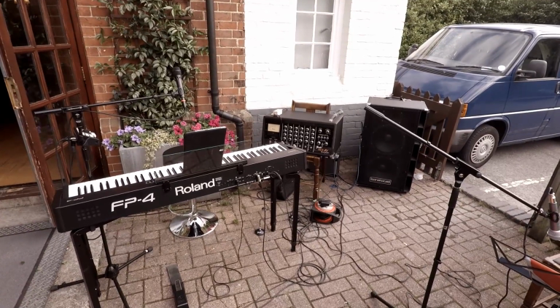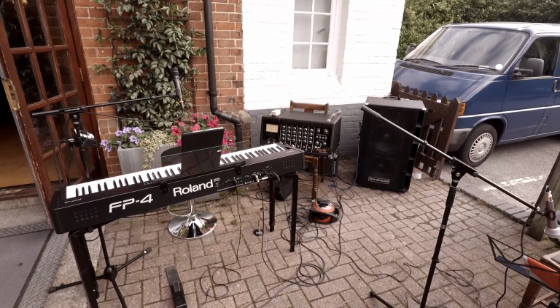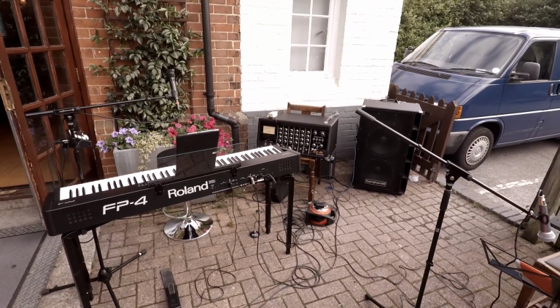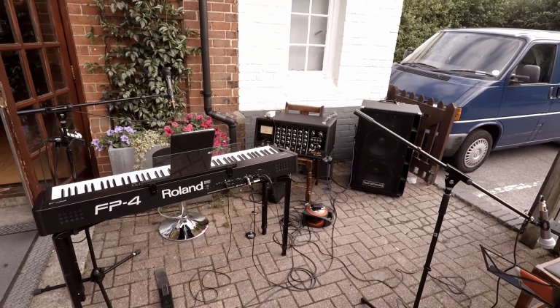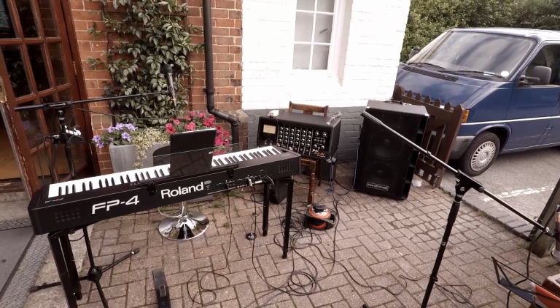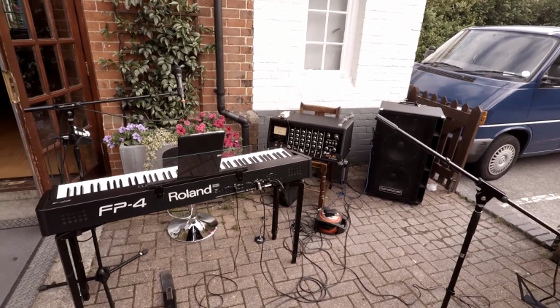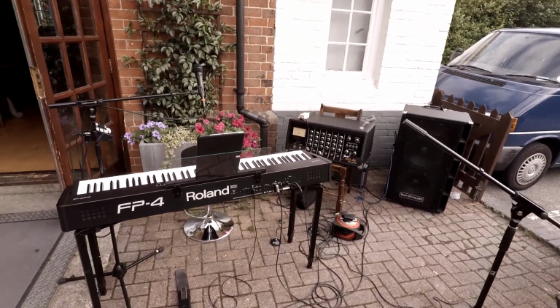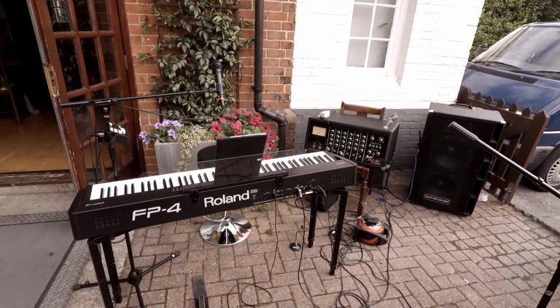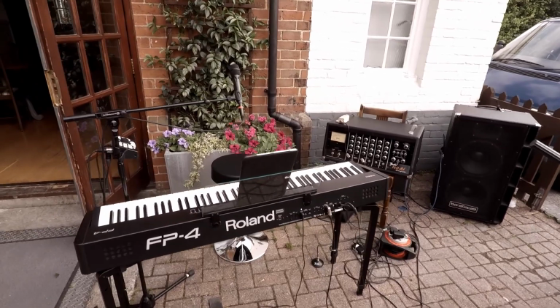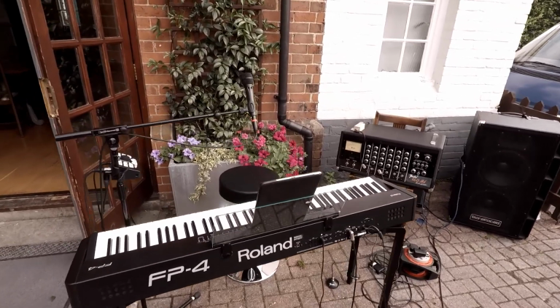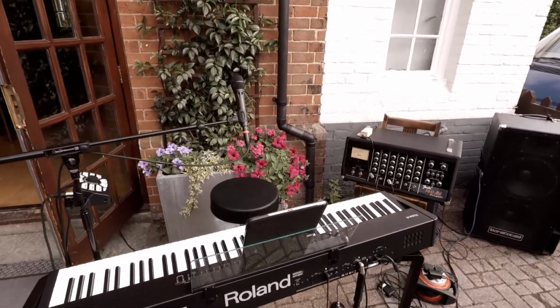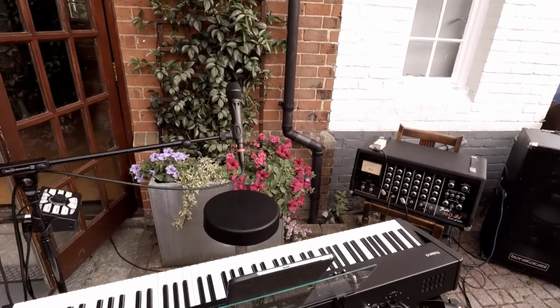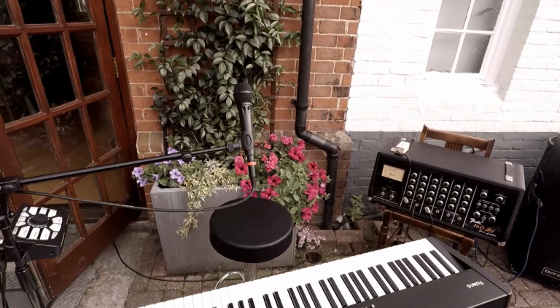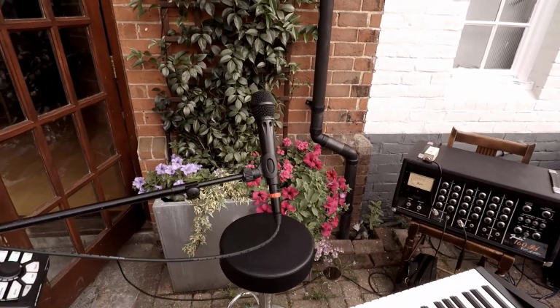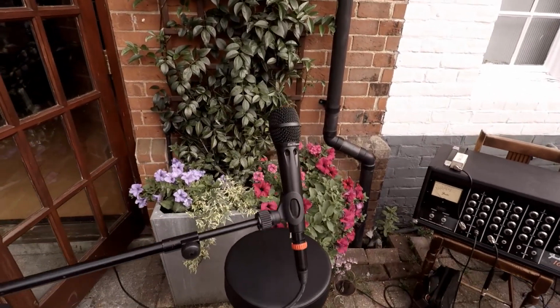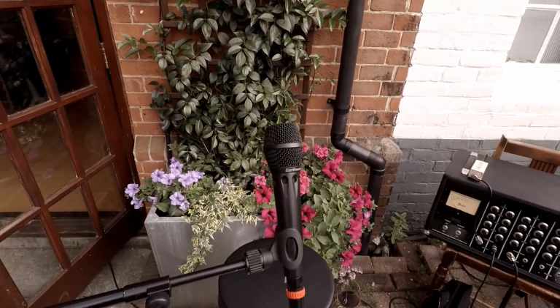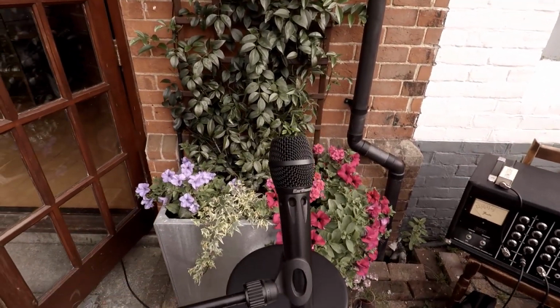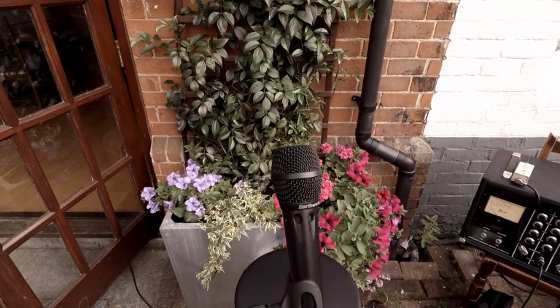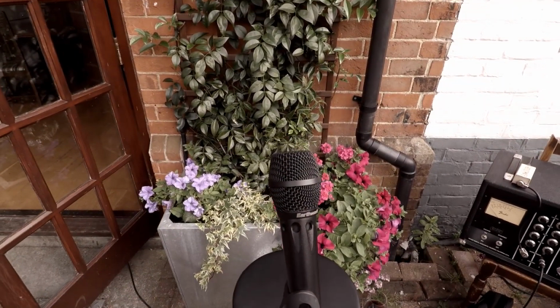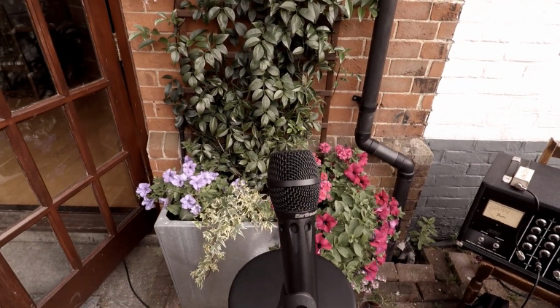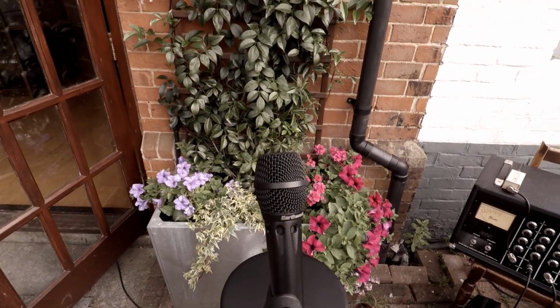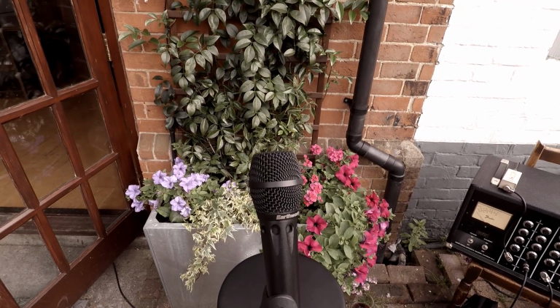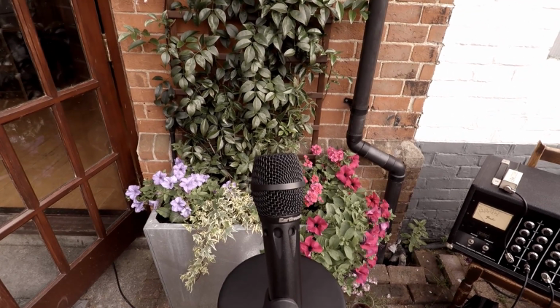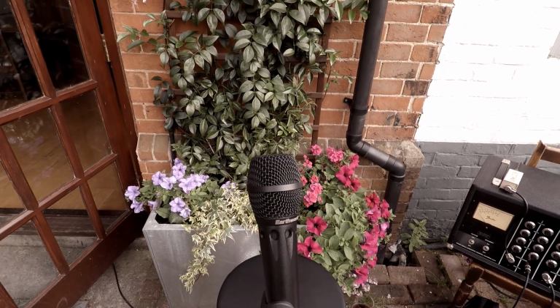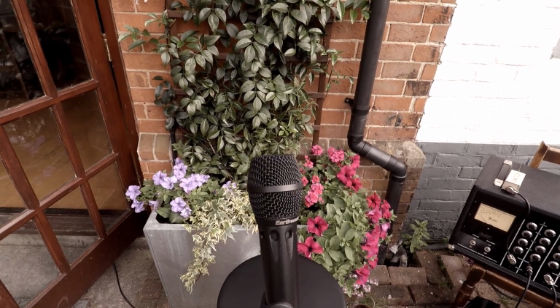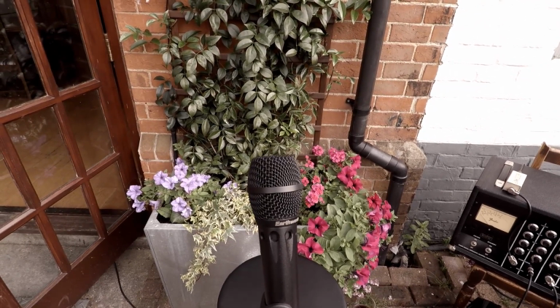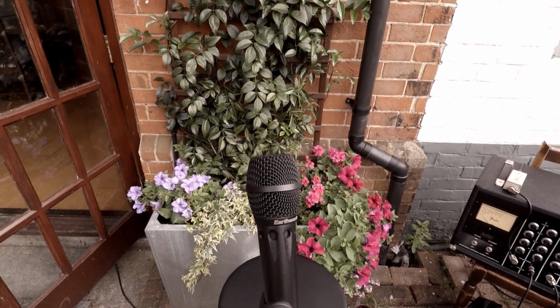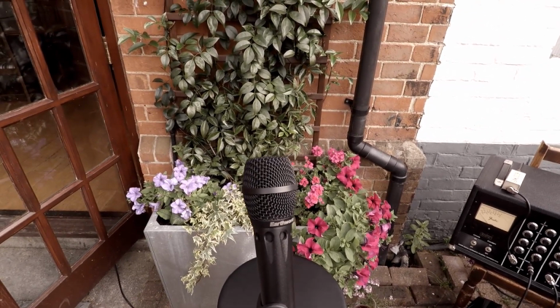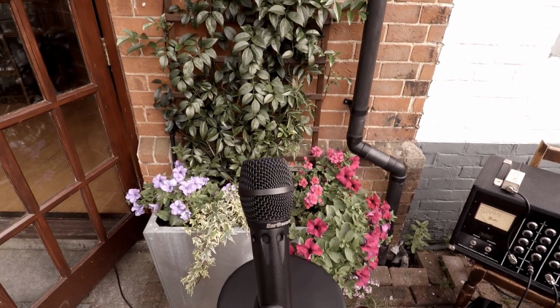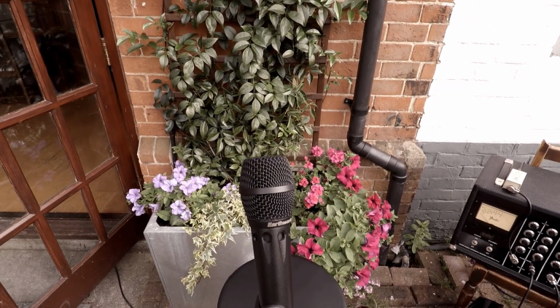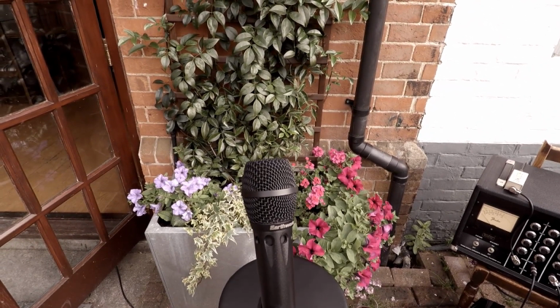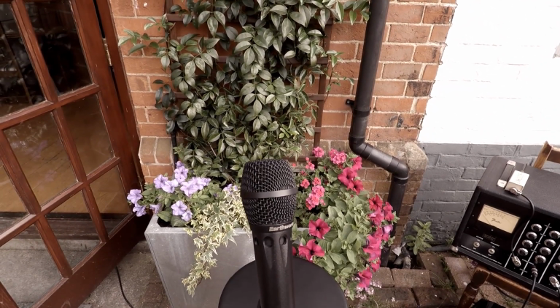The three beasts of the apocalypse. First, the SR40V. It's a beast because it goes from 30 hertz to 40 kilohertz.